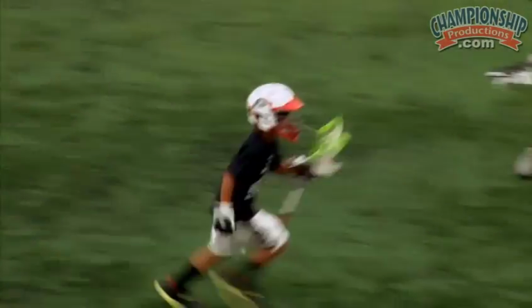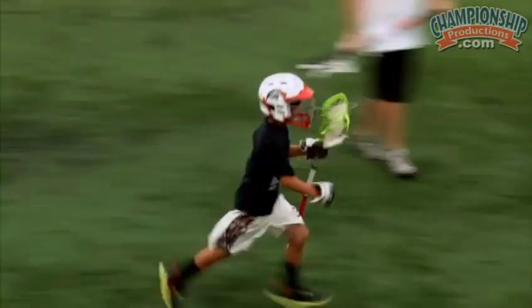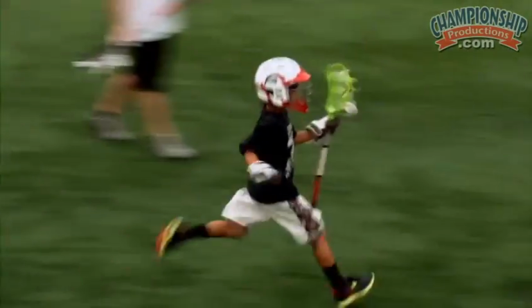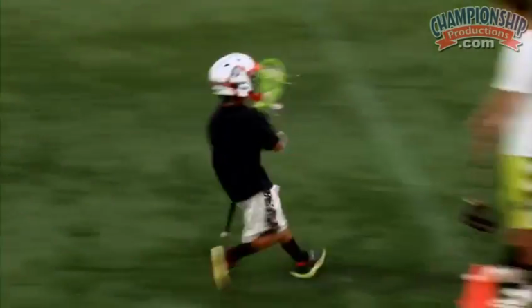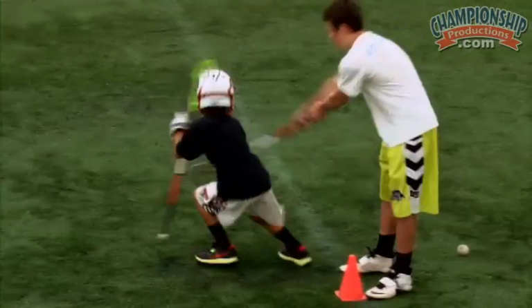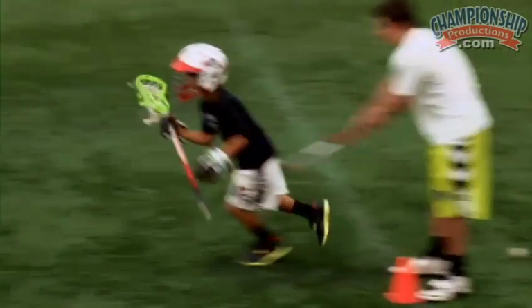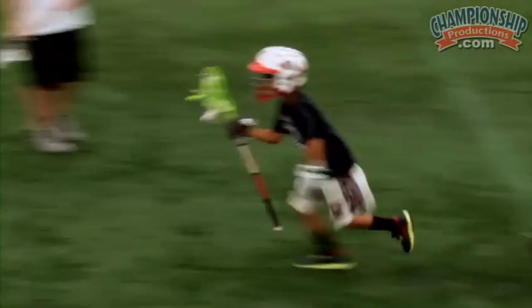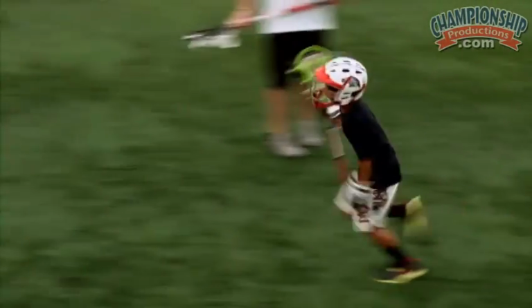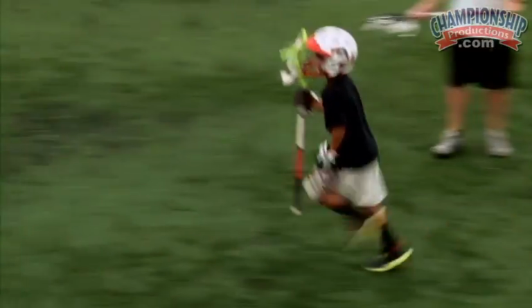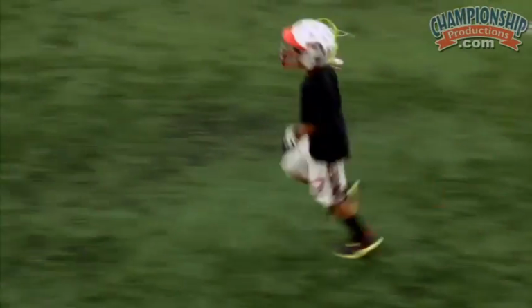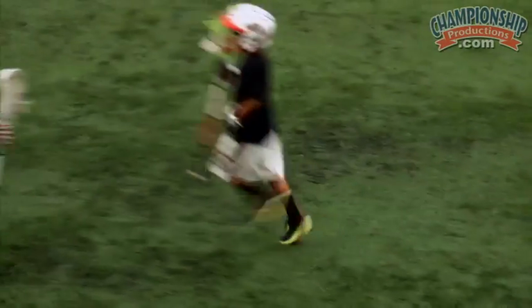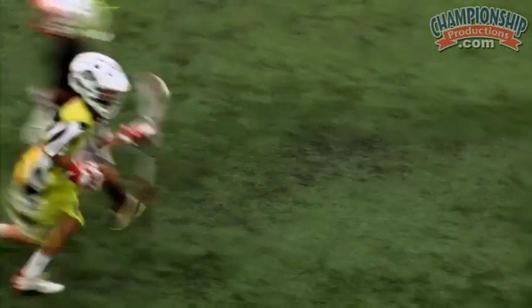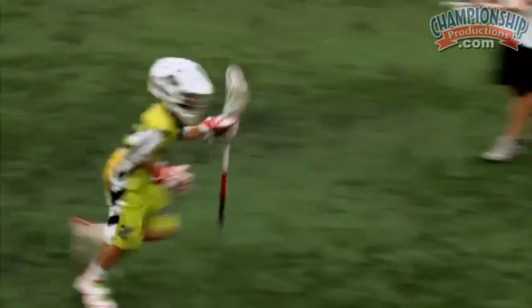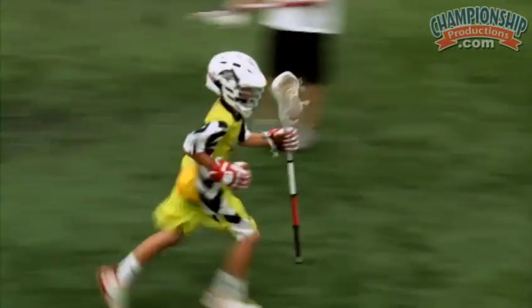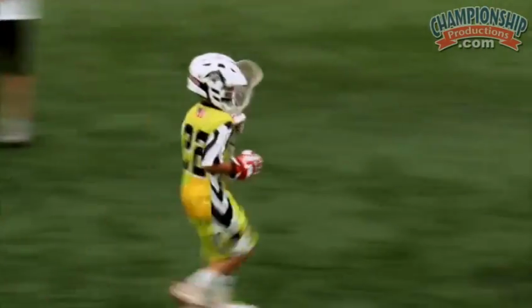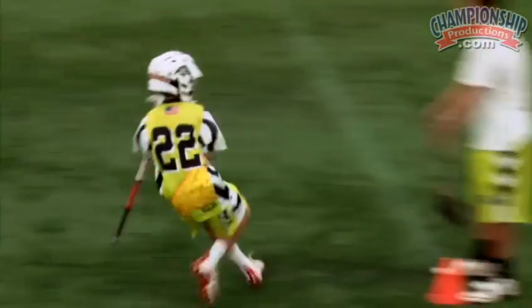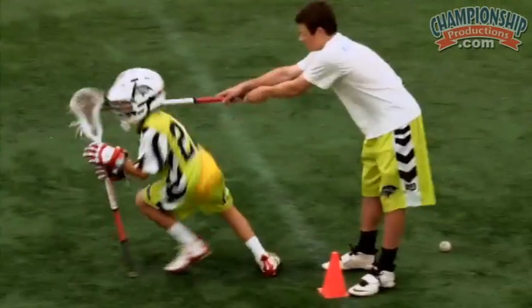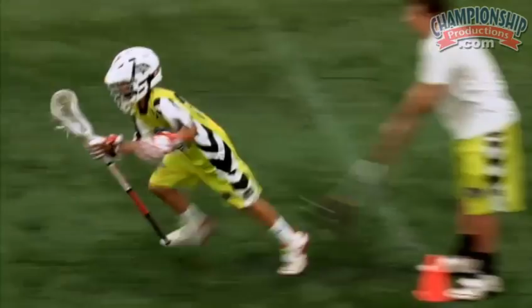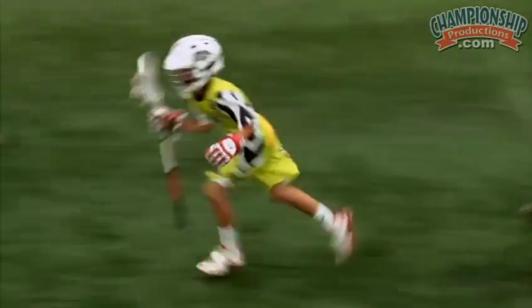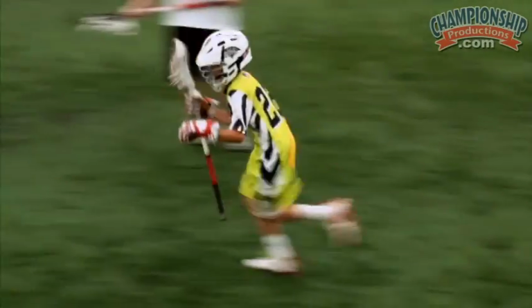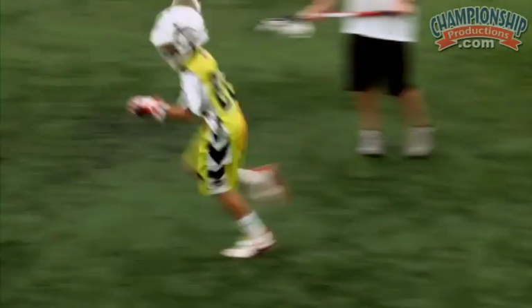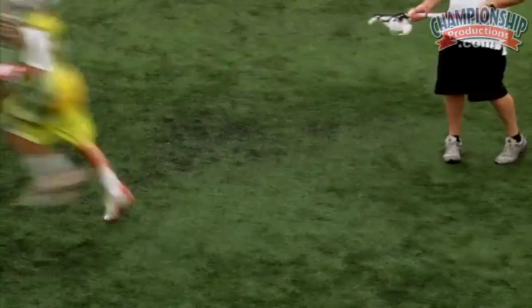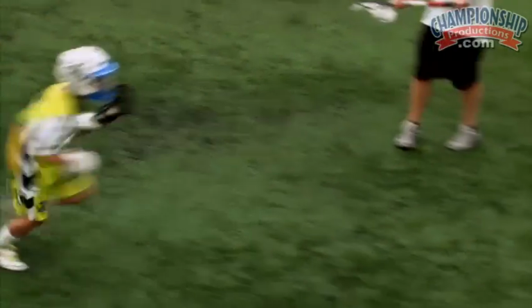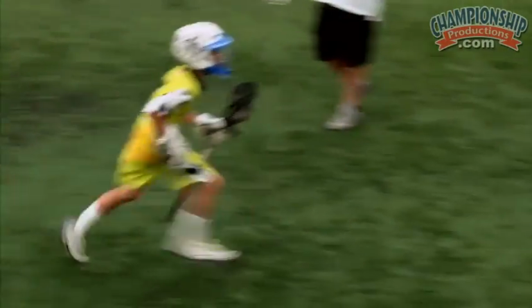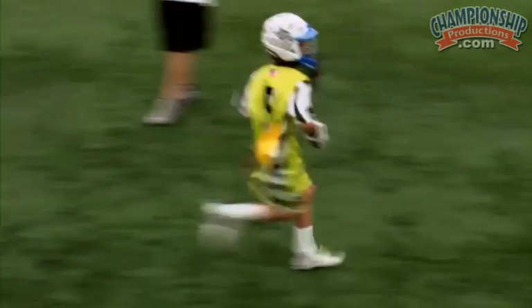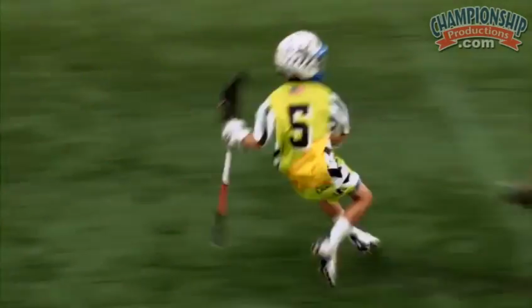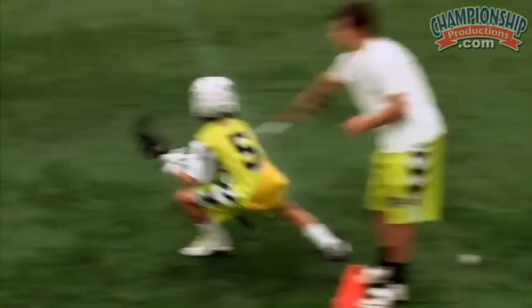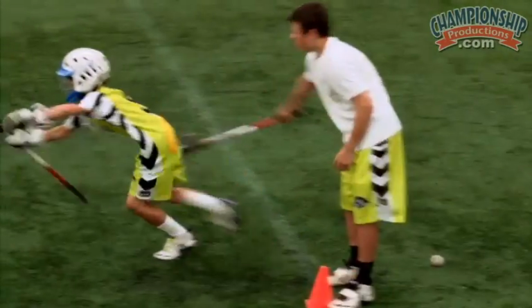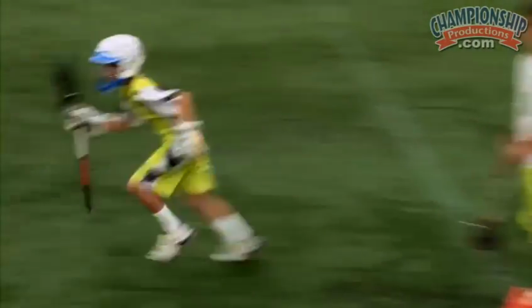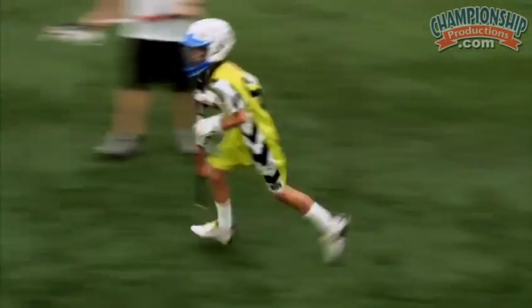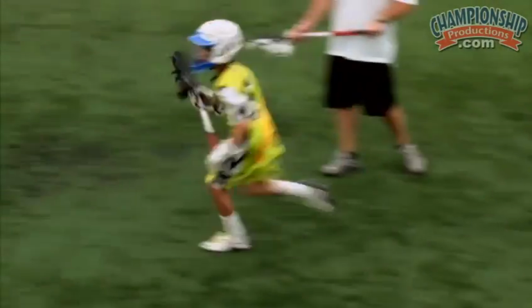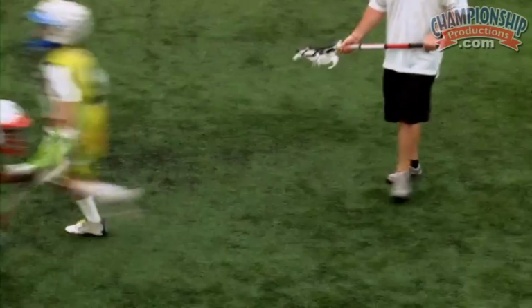Top hand's on gray. Step, turn. Good. You got to switch hands. Oh, you did. Good. There you go. Keep it in tight, Trevor.